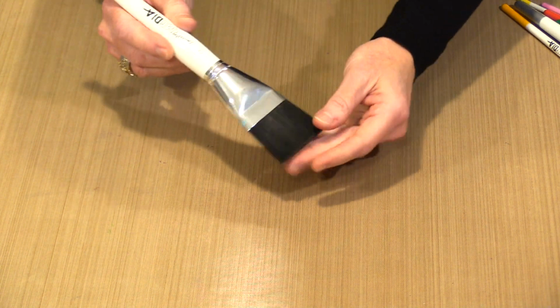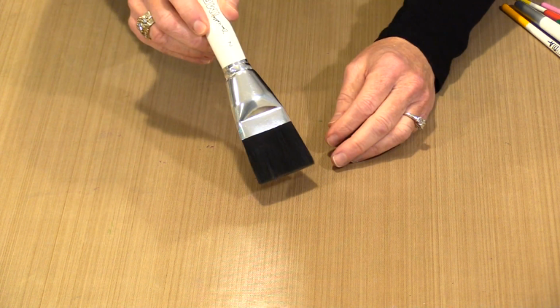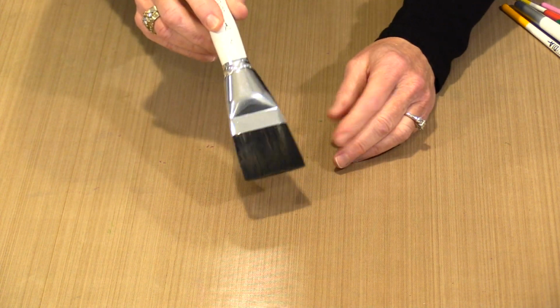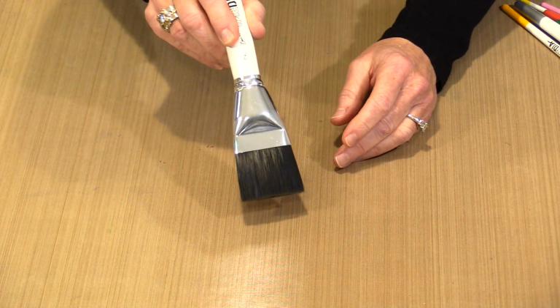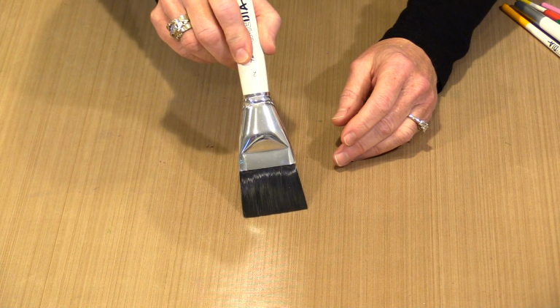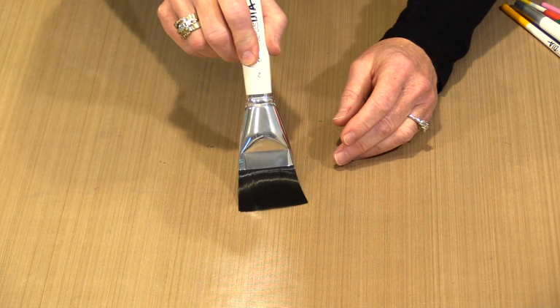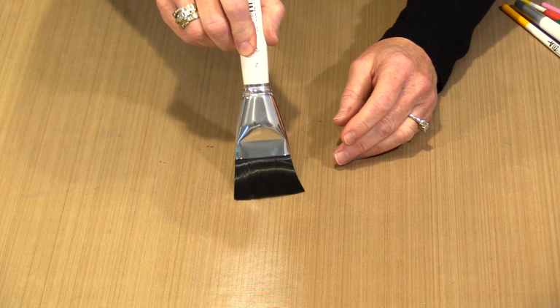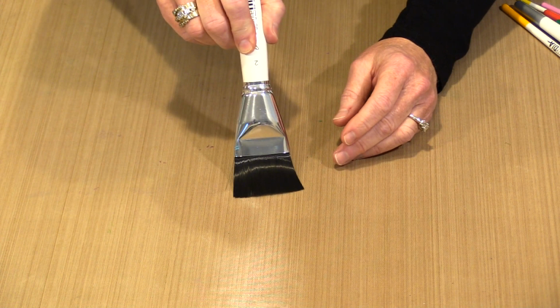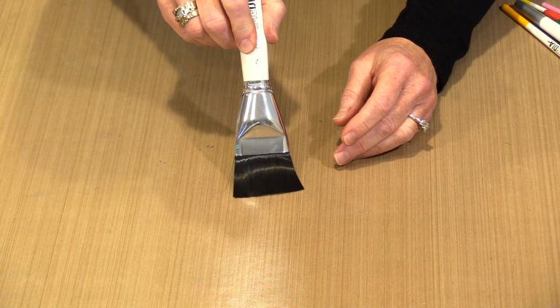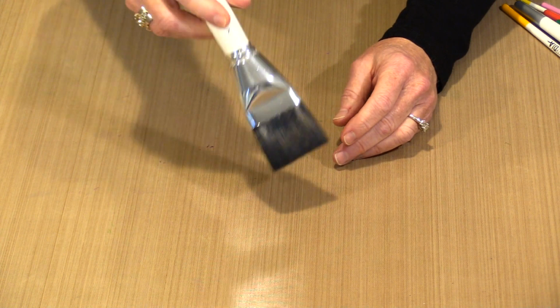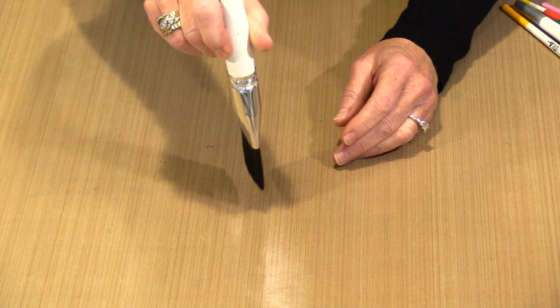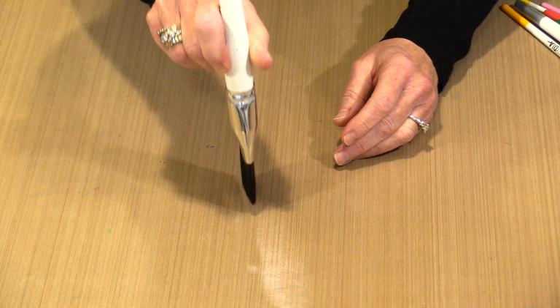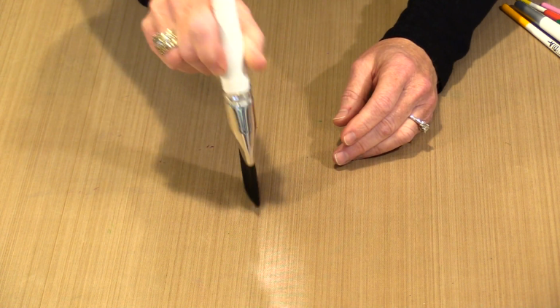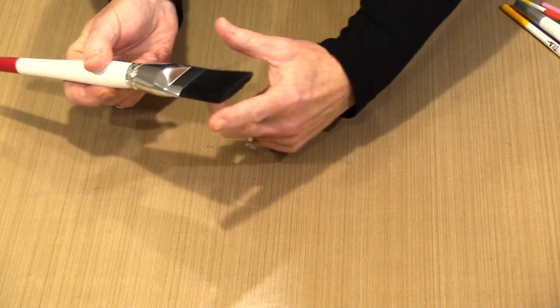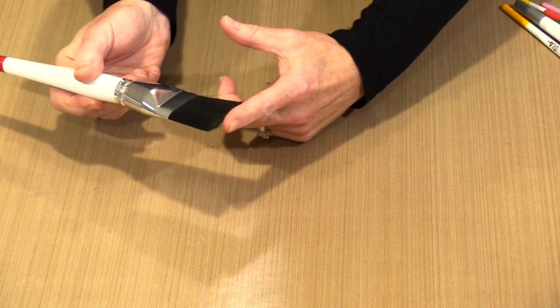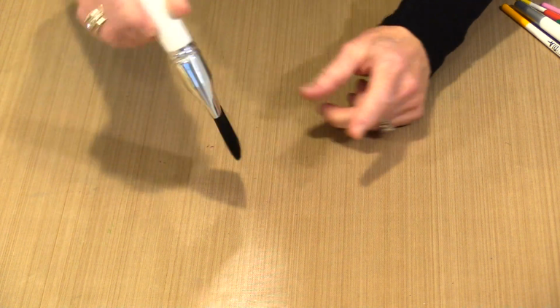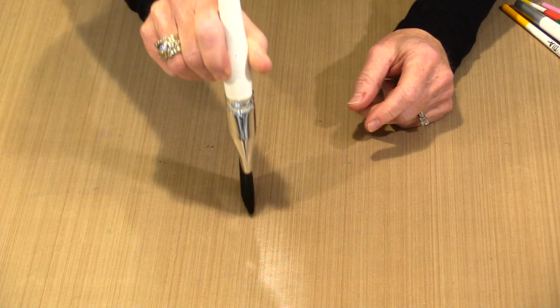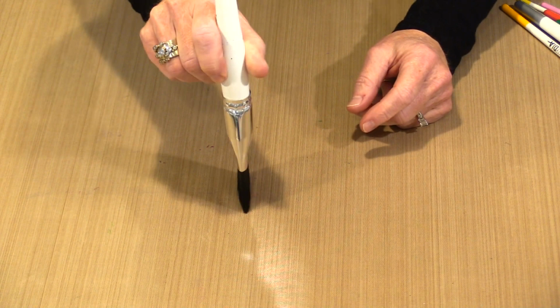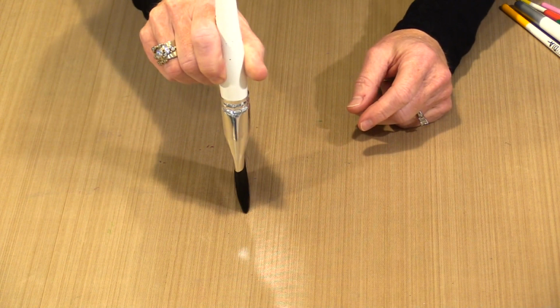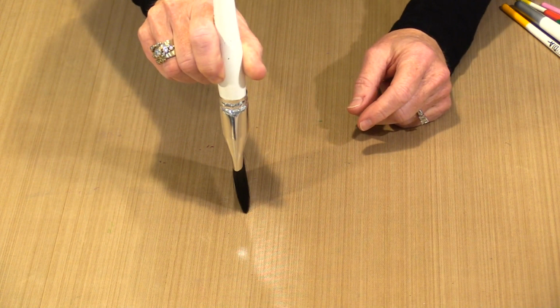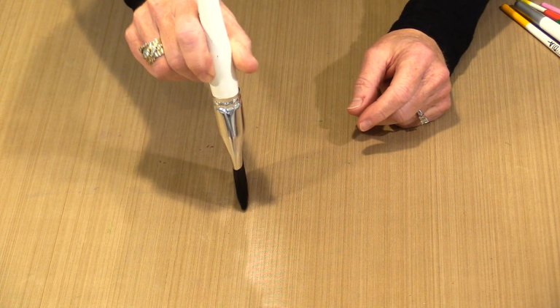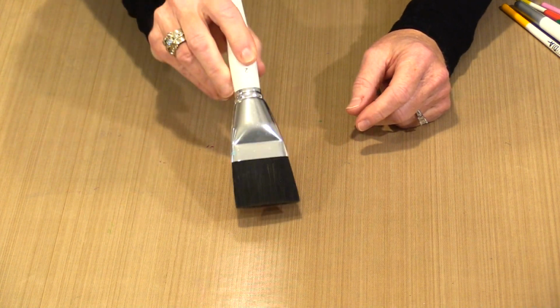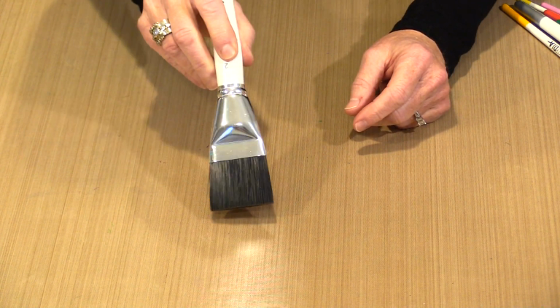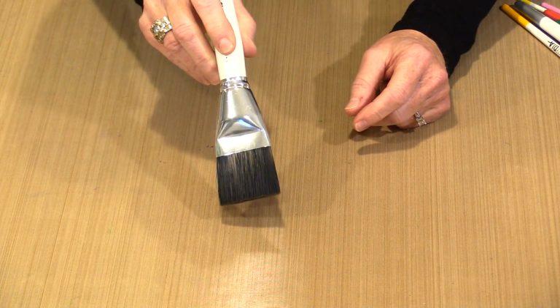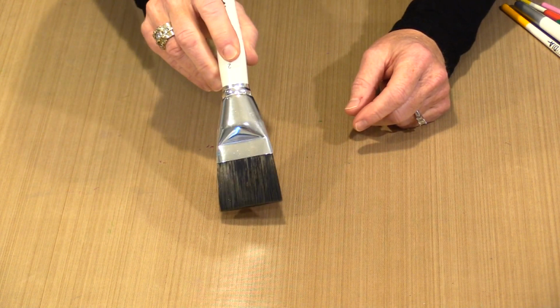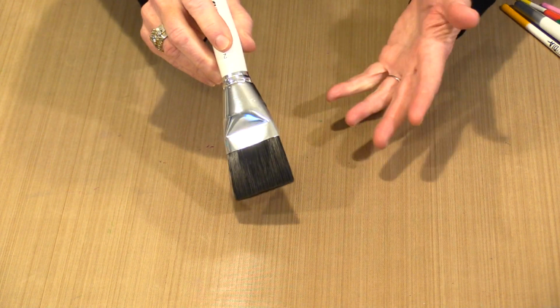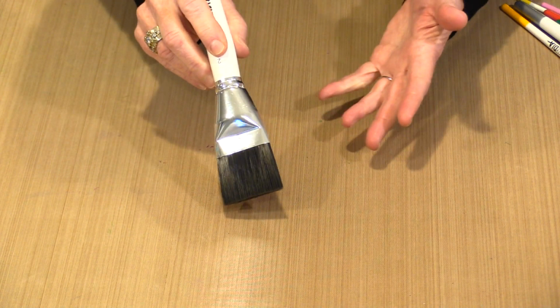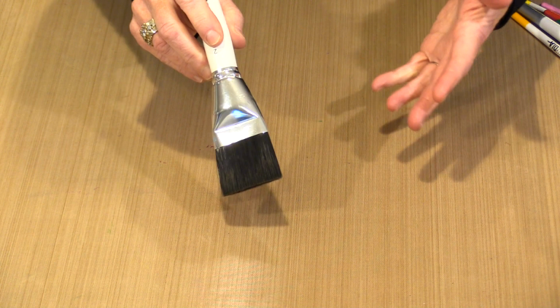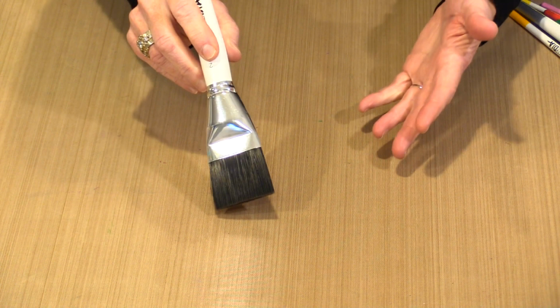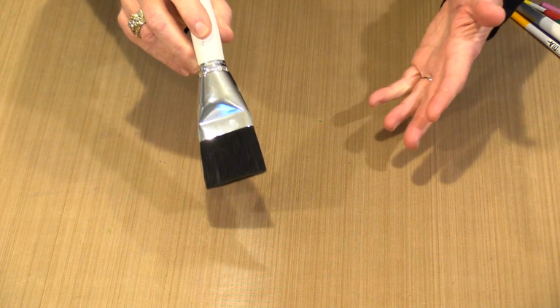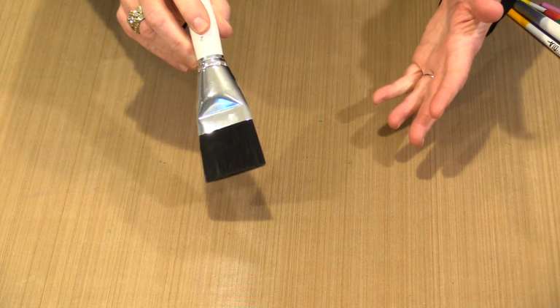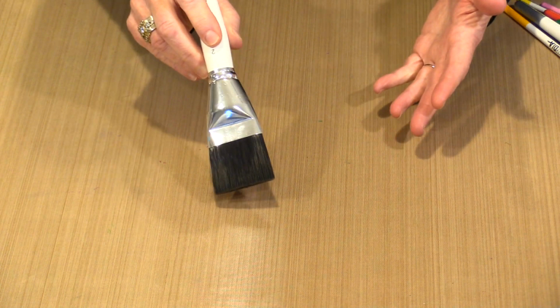When you work with a flat brush, you can apply paint by pressing down flat, or you can choose to work with the chisel edge. Depending on how you do that, you're going to get different sizes and shapes of marks.